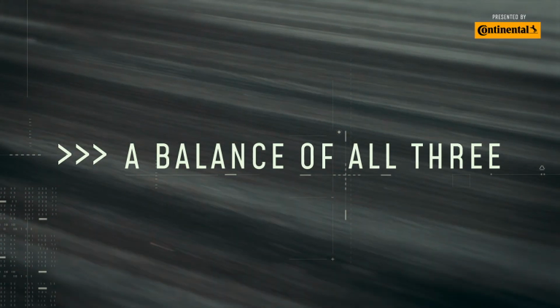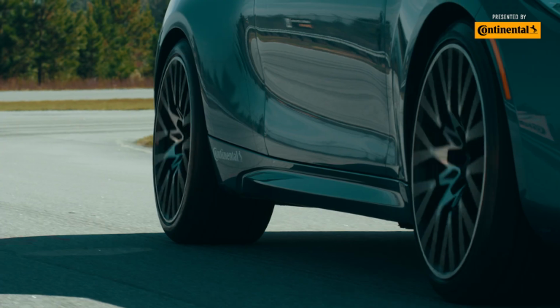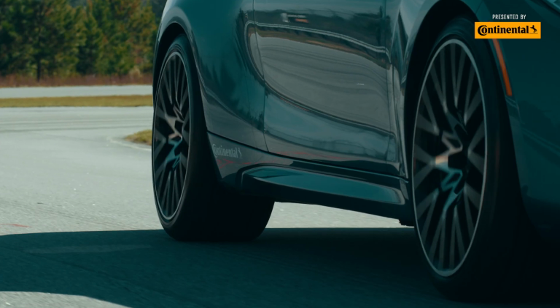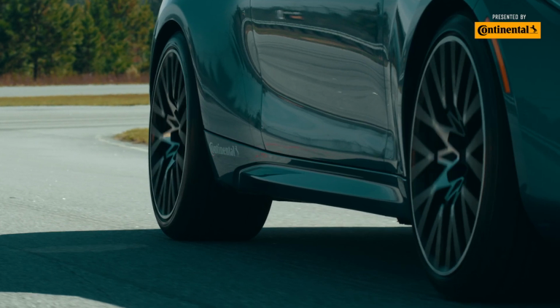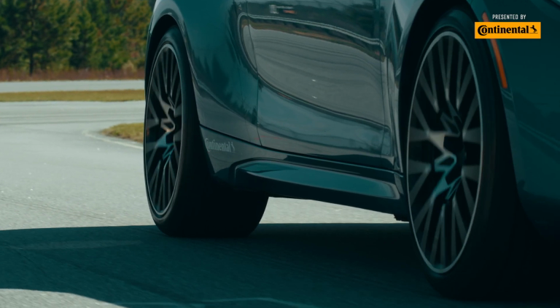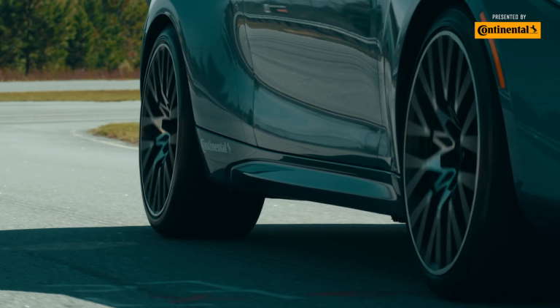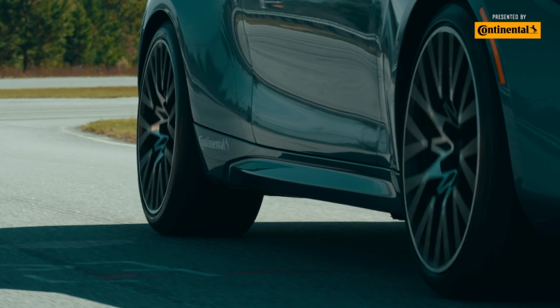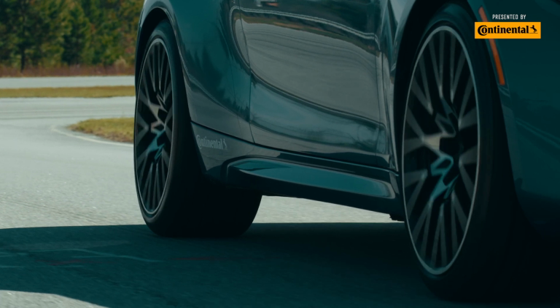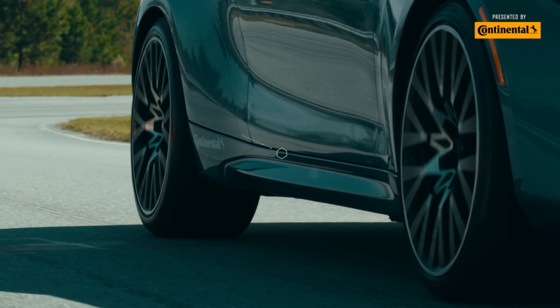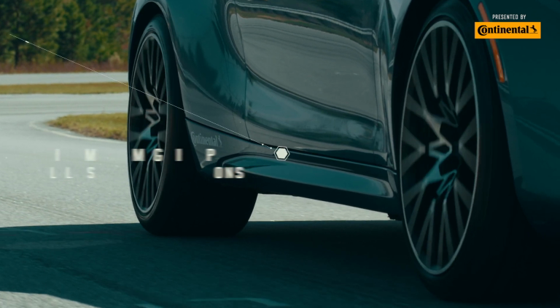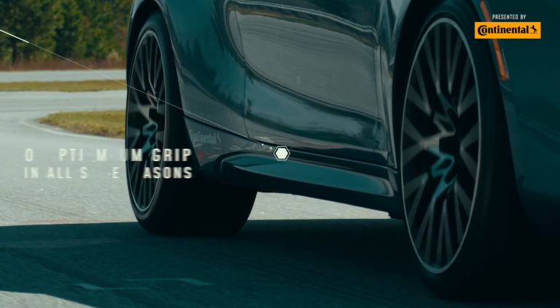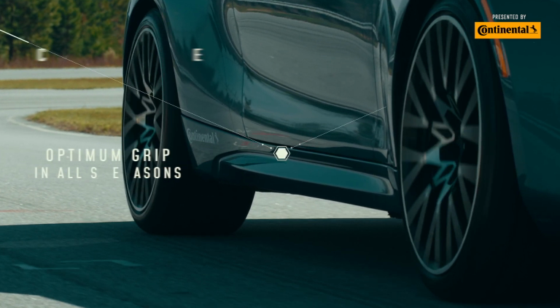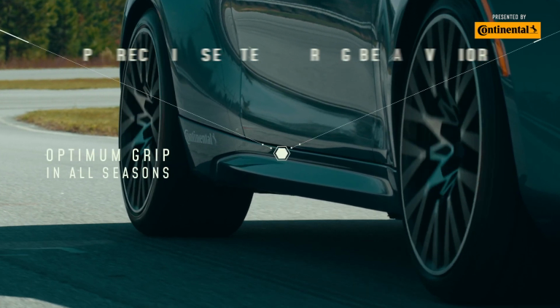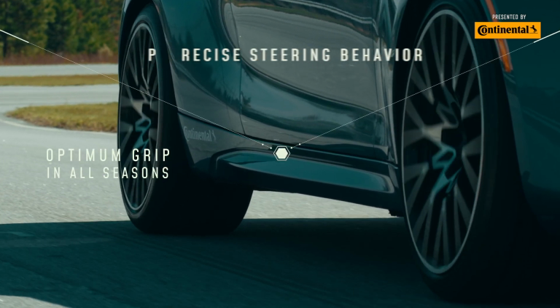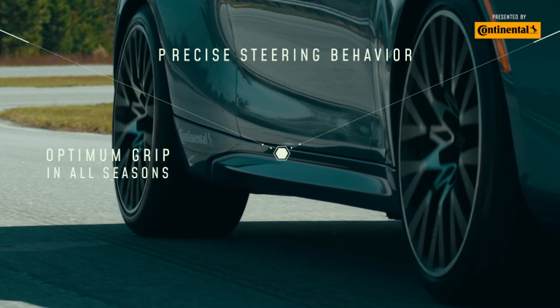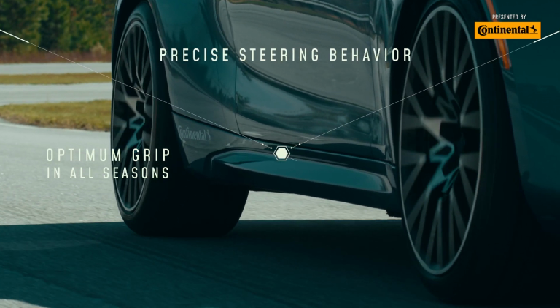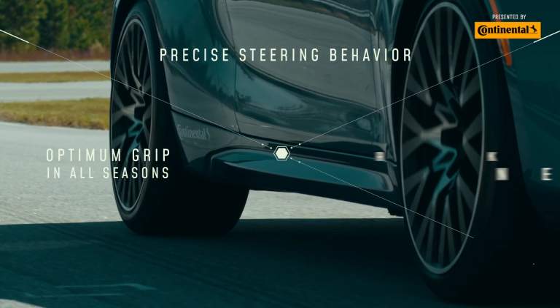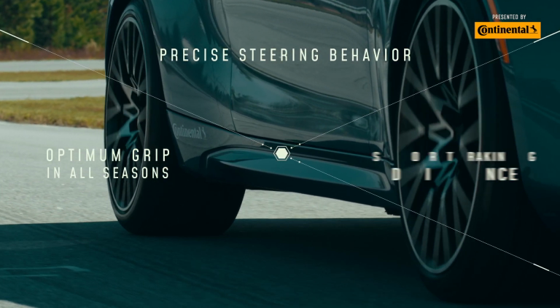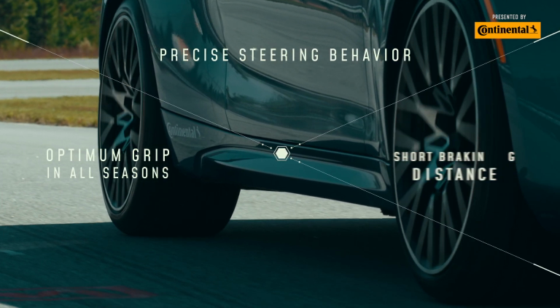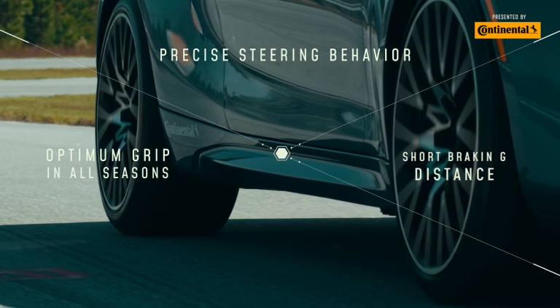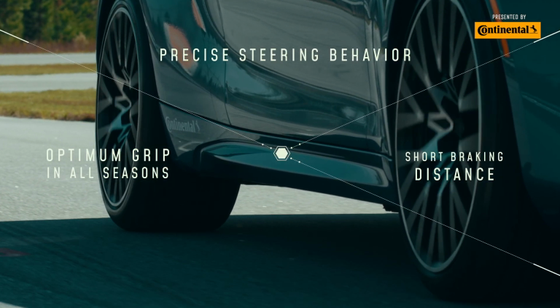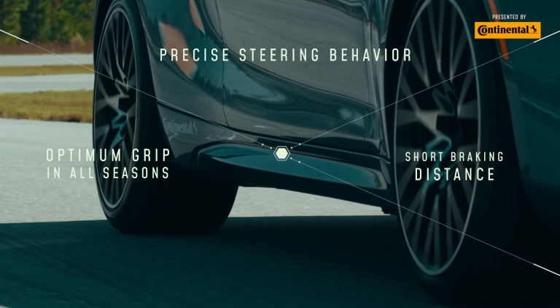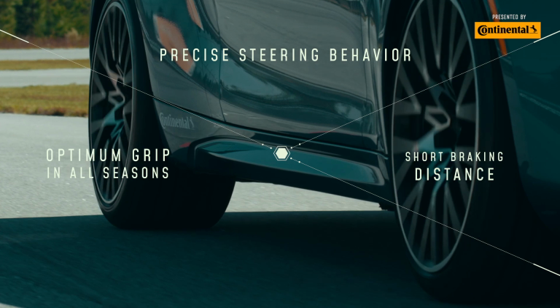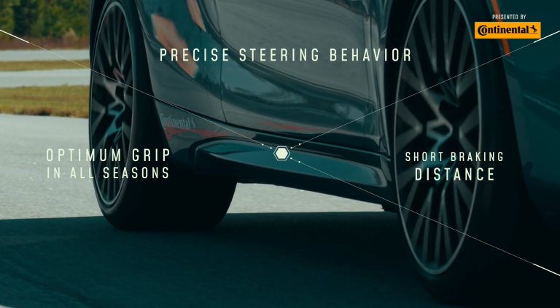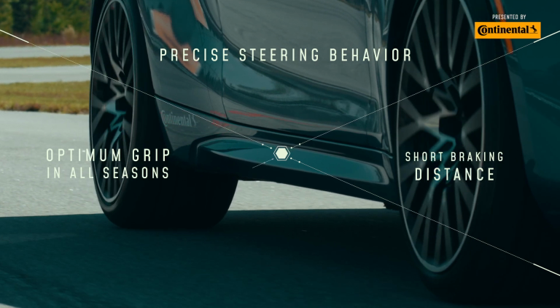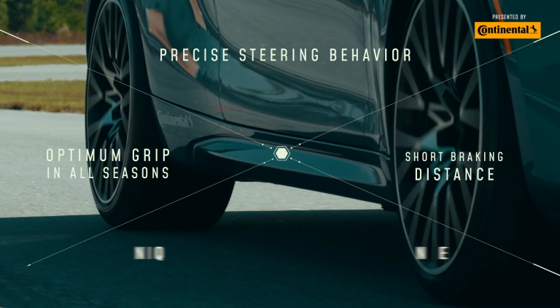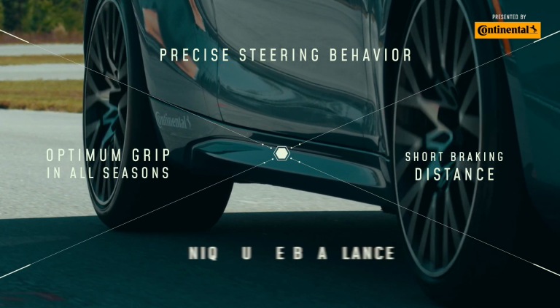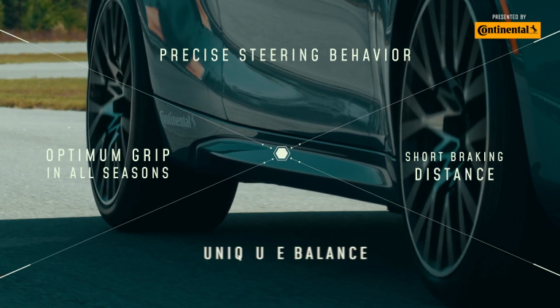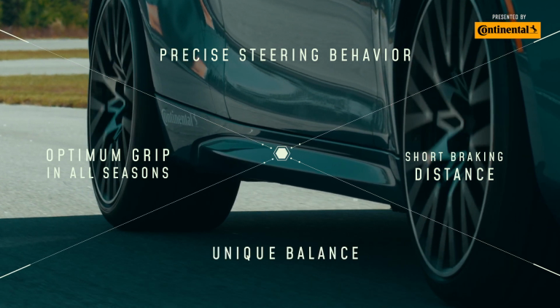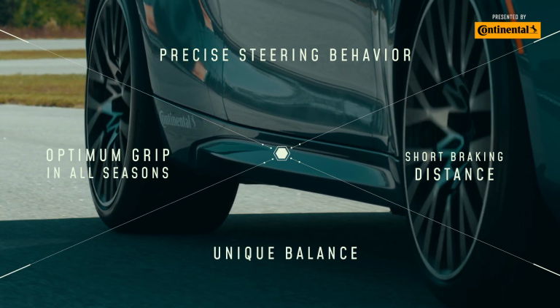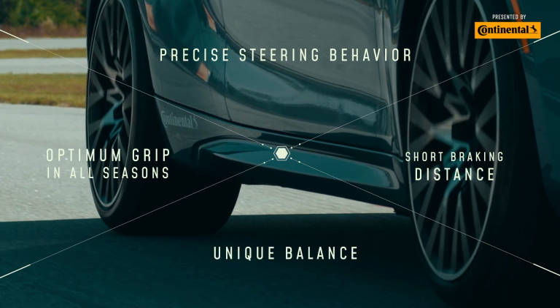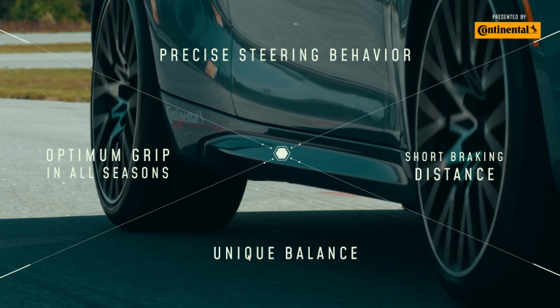All three of these elements — optimum grip, precise steering, and braking distance — combine to create an unrivaled performance balance.